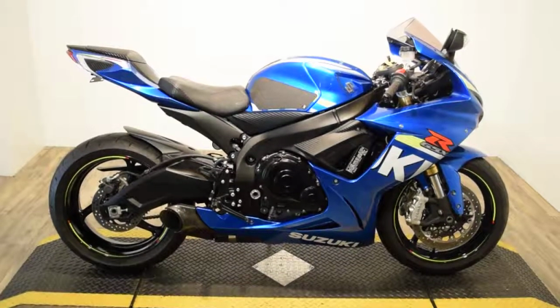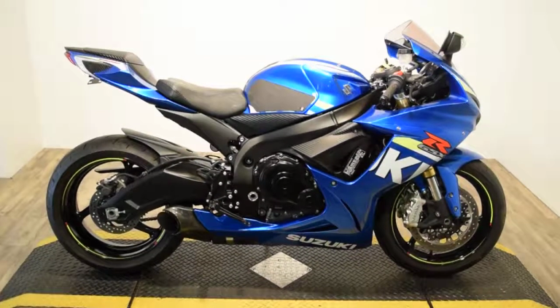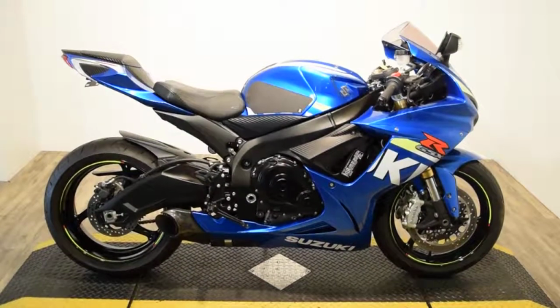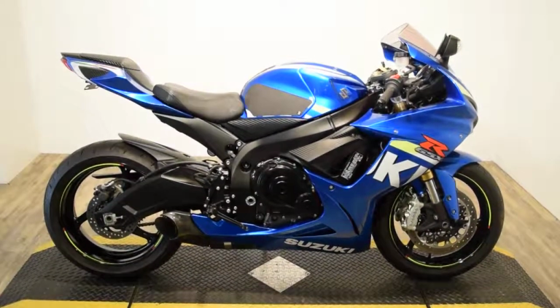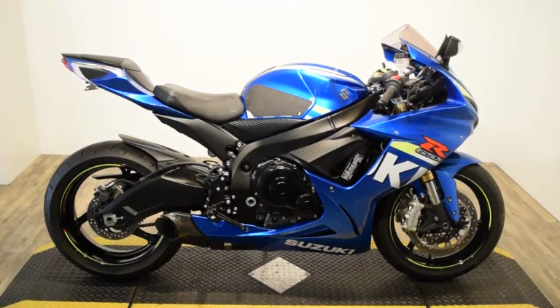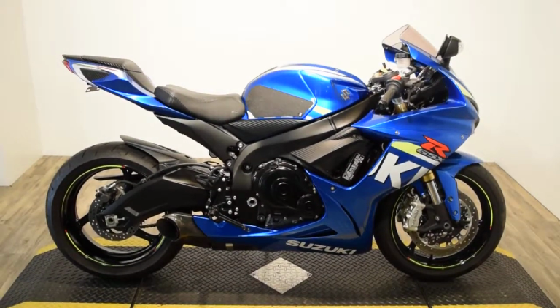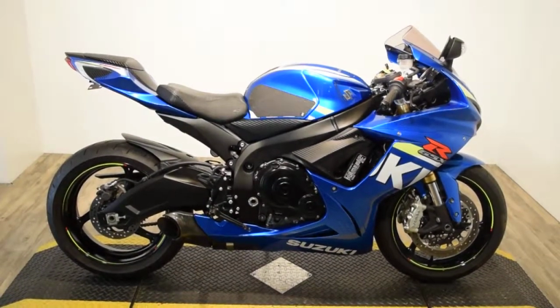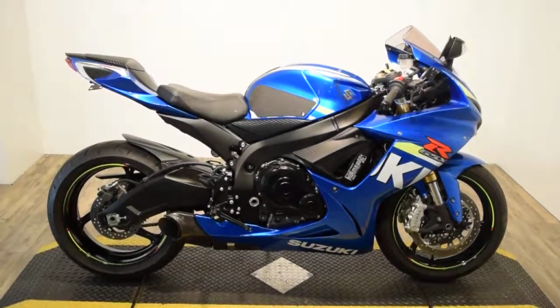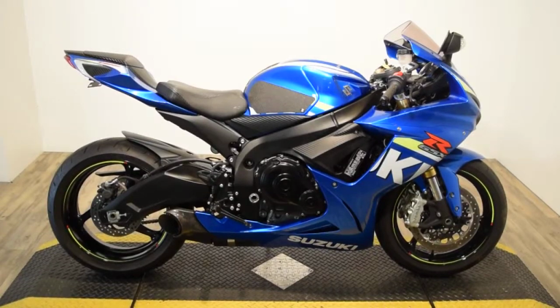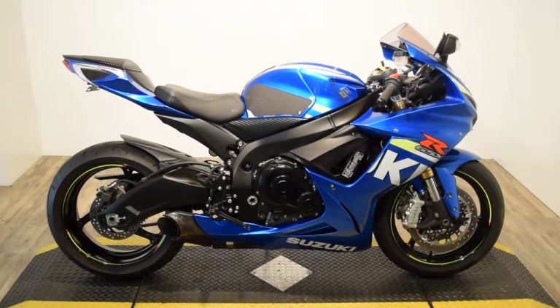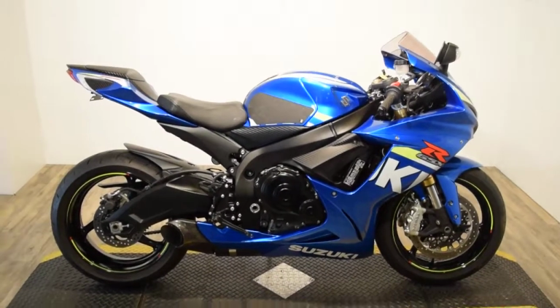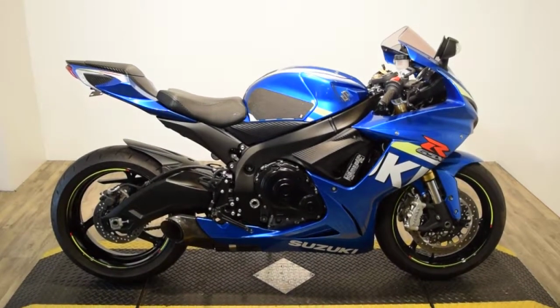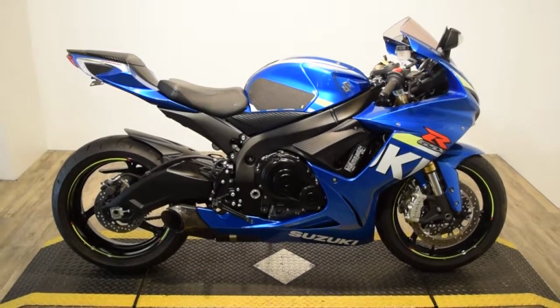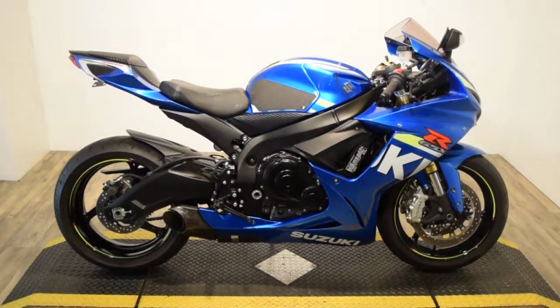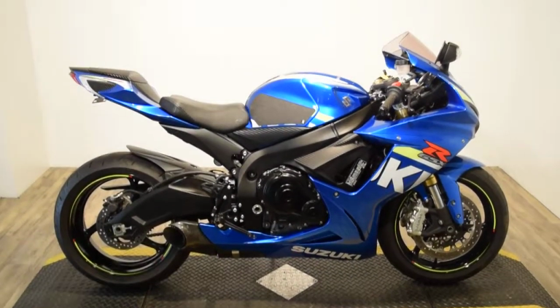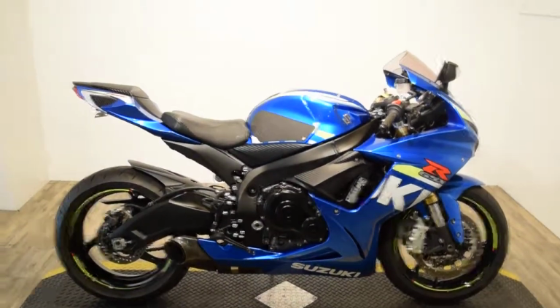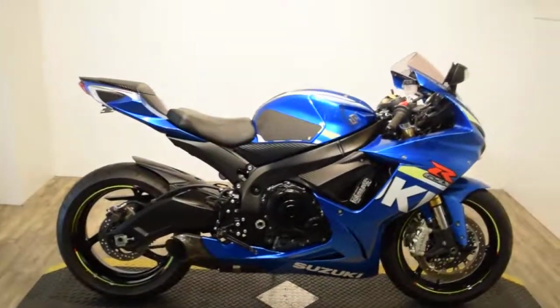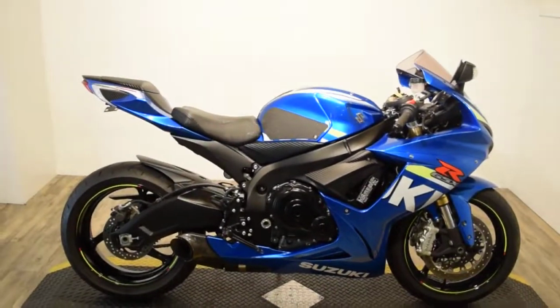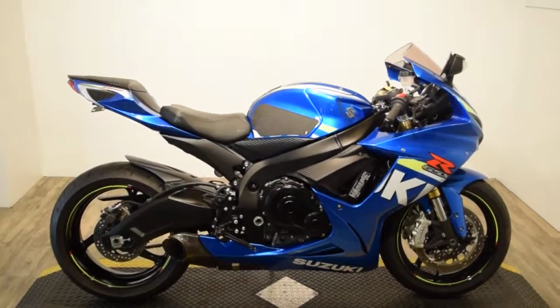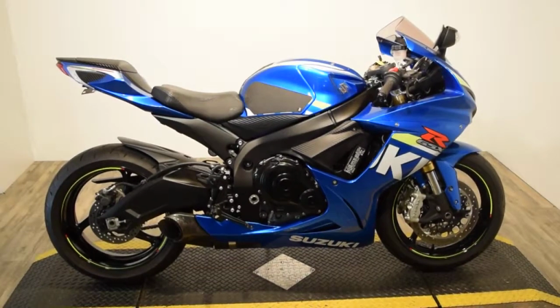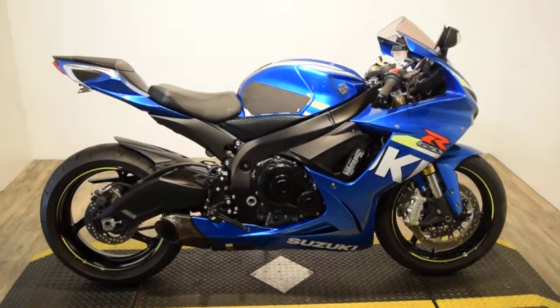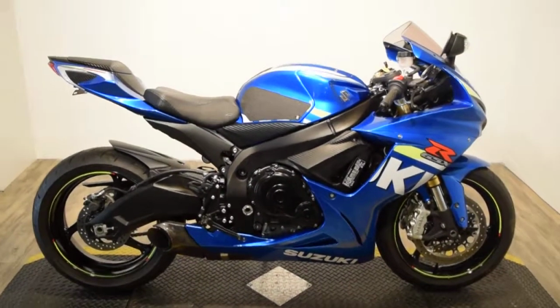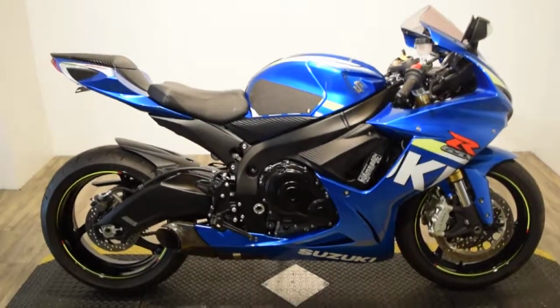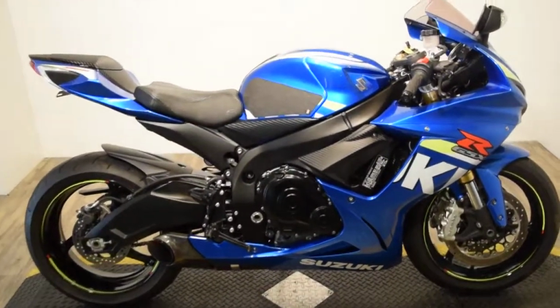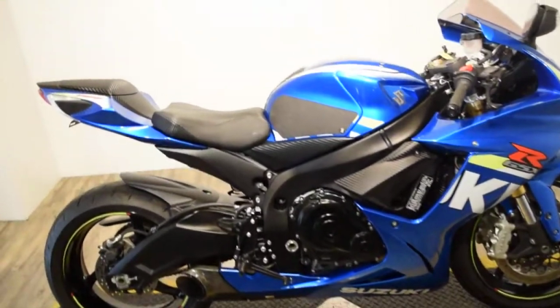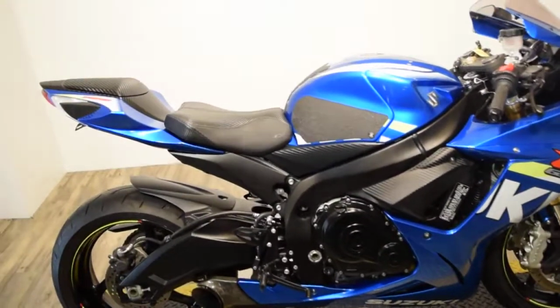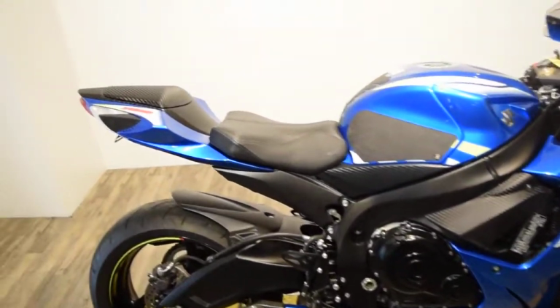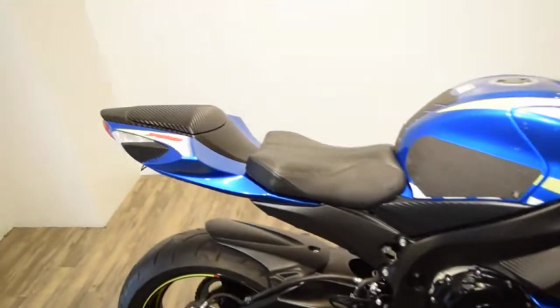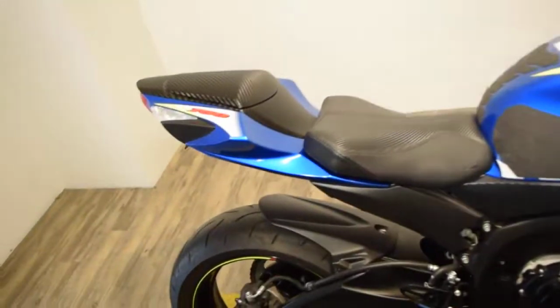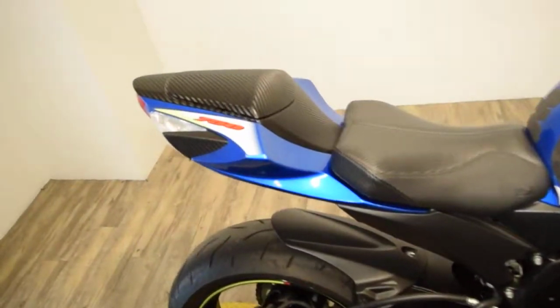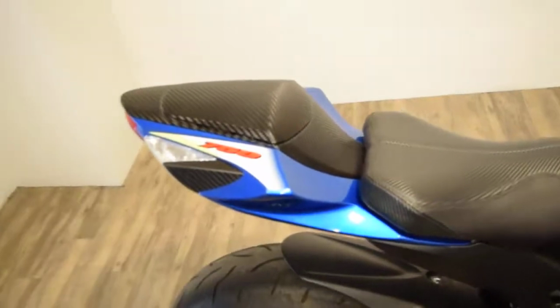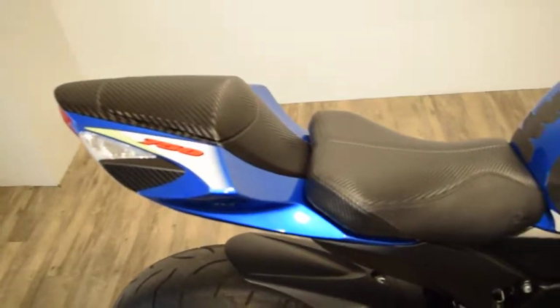Monster Power Sports is offering this 2015 Suzuki GSXR 750. This bike has some extras on it — it's got a nice shorty pipe, a nice custom seat, and the rear seat cowl on there.